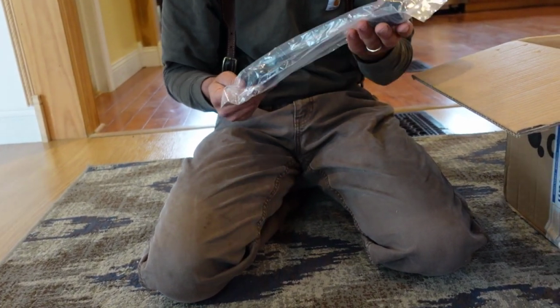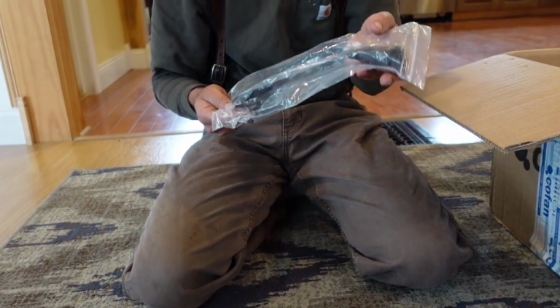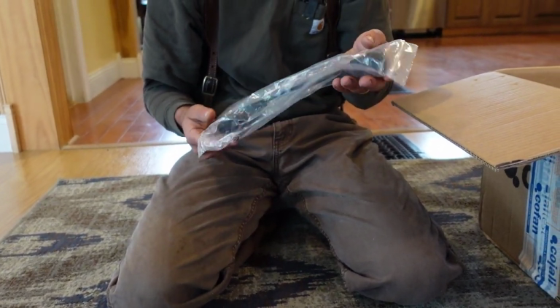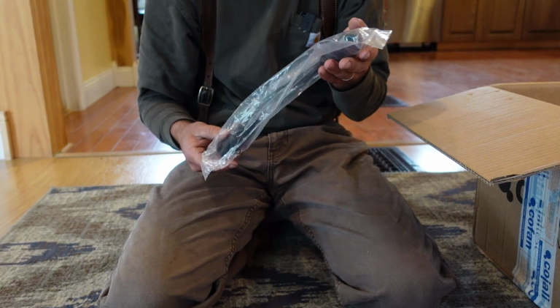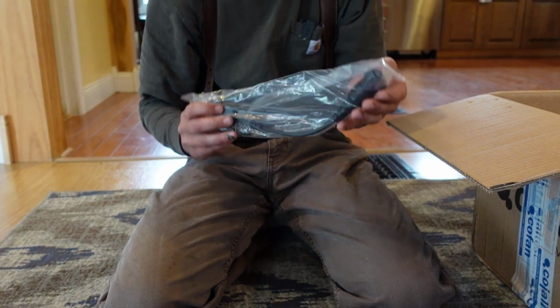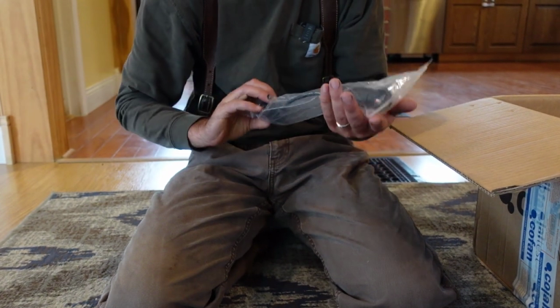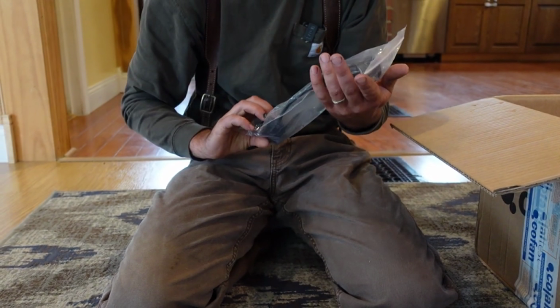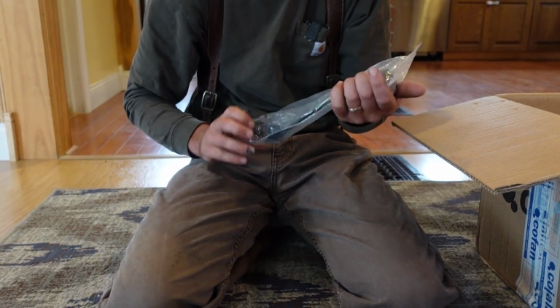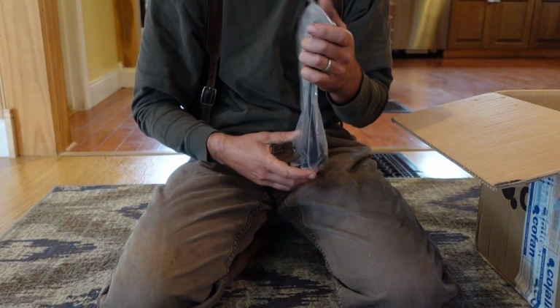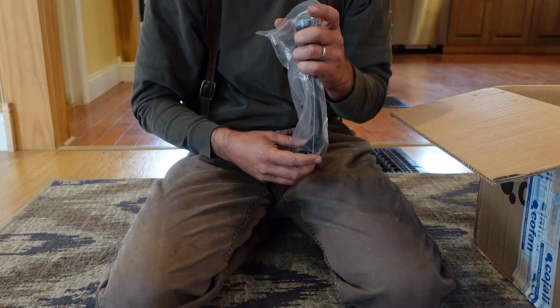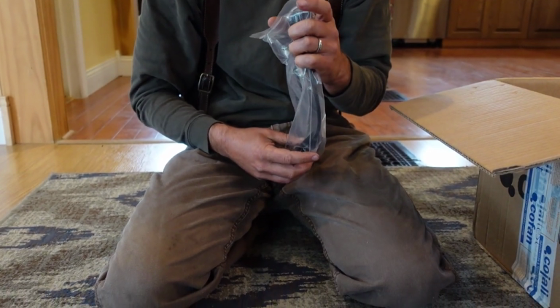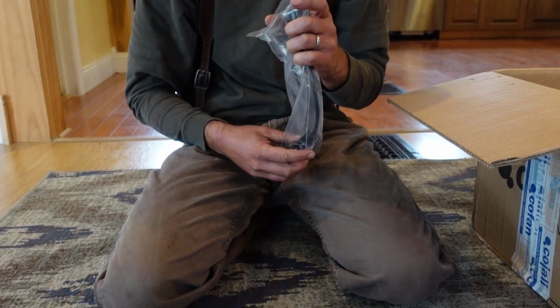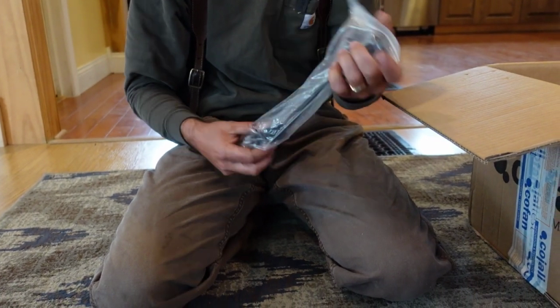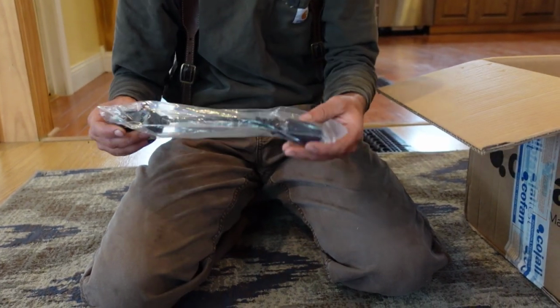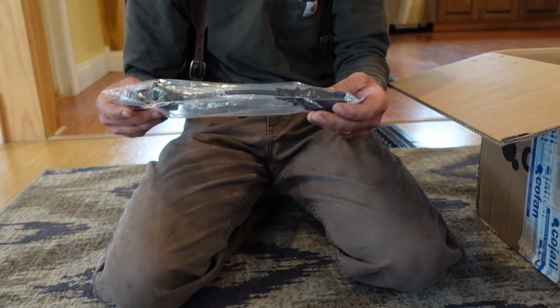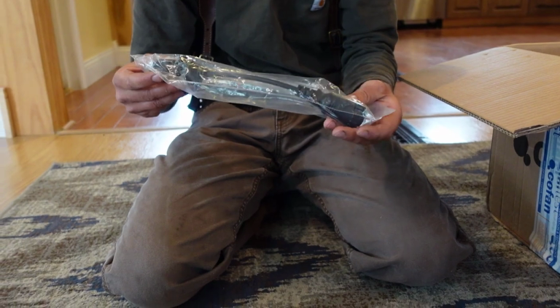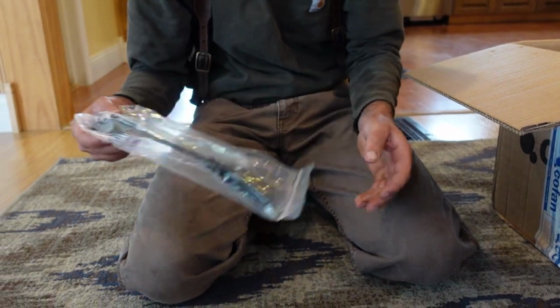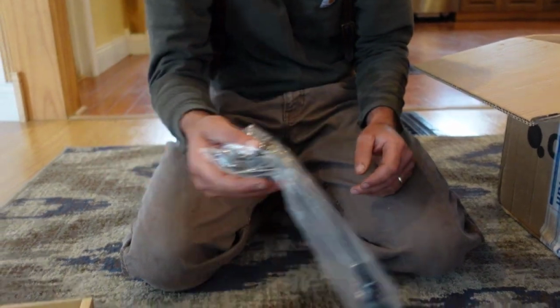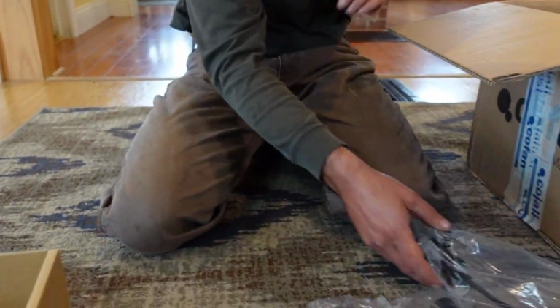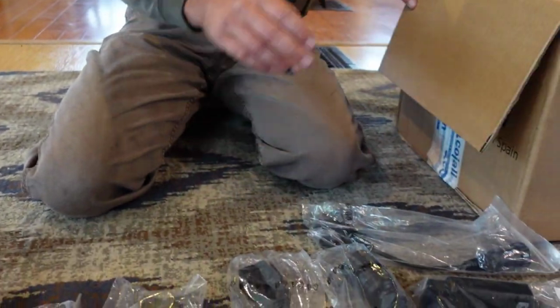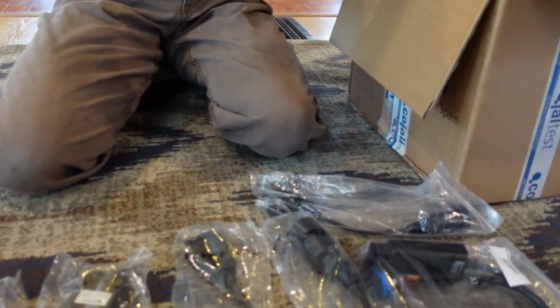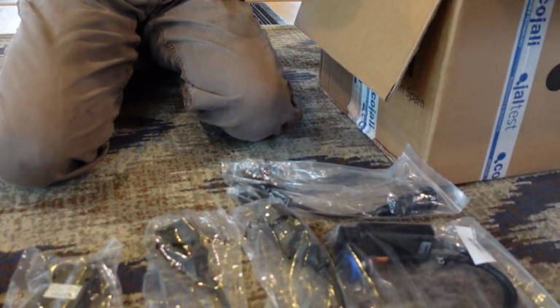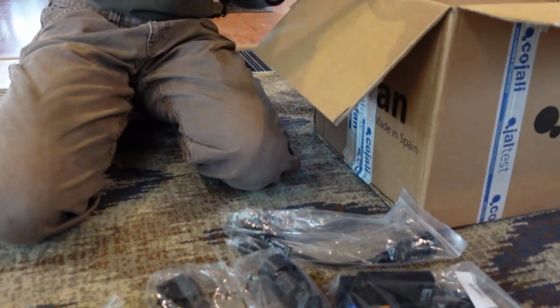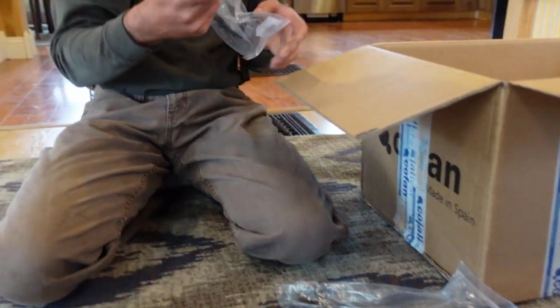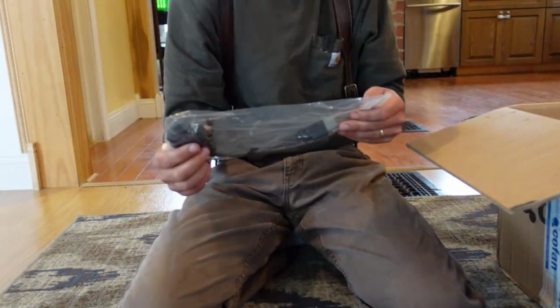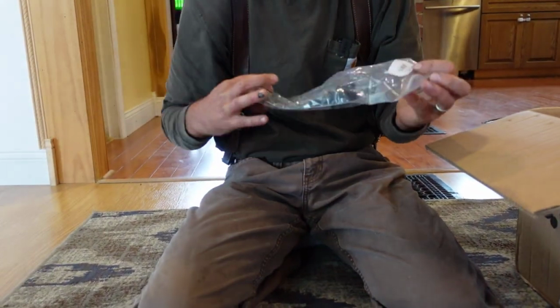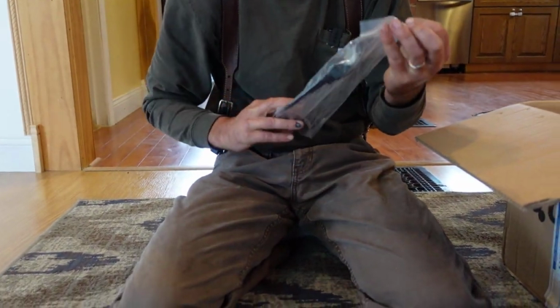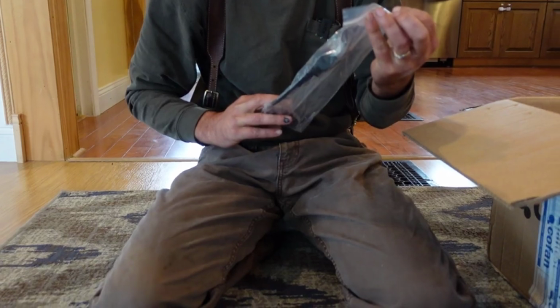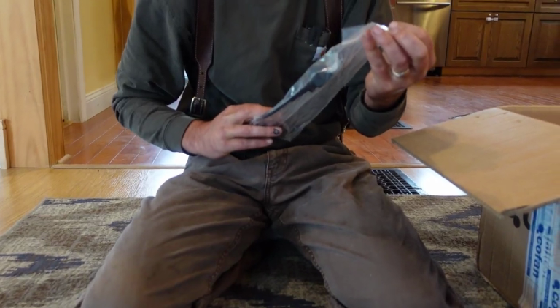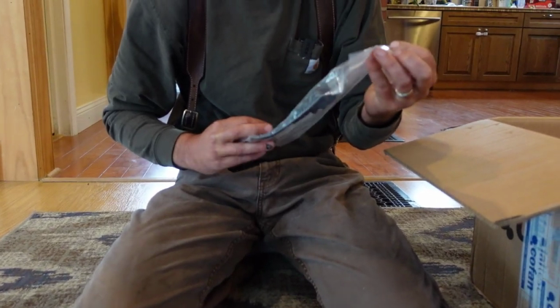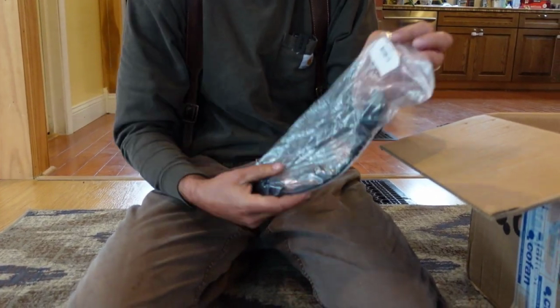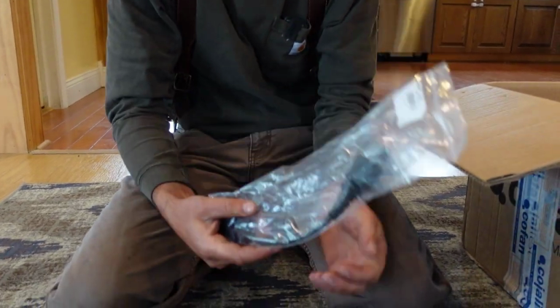This one here has no name, no tag, so I have to figure out what that one is. And this is the Kubota cable.